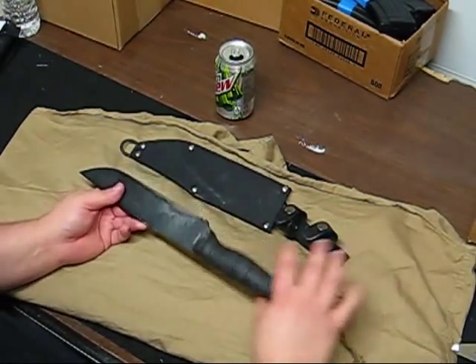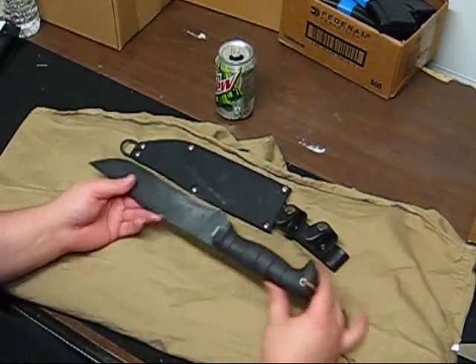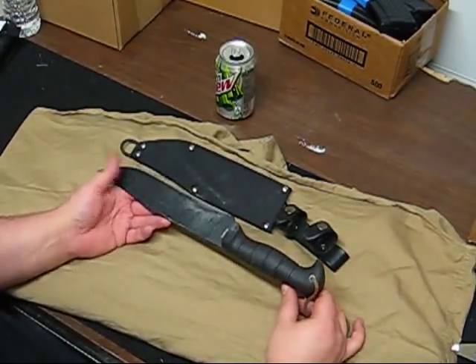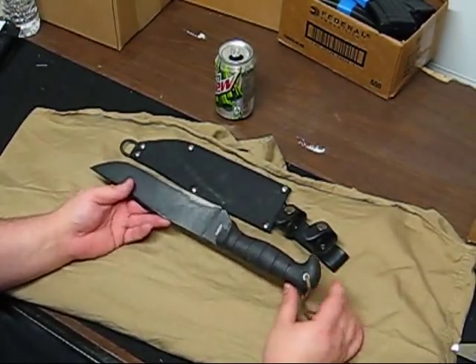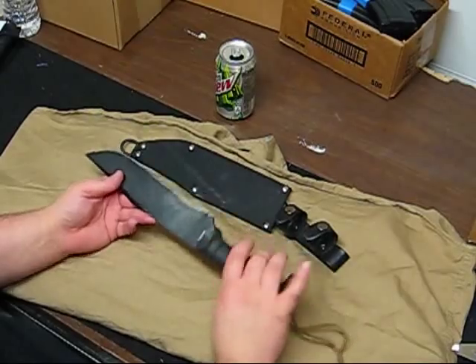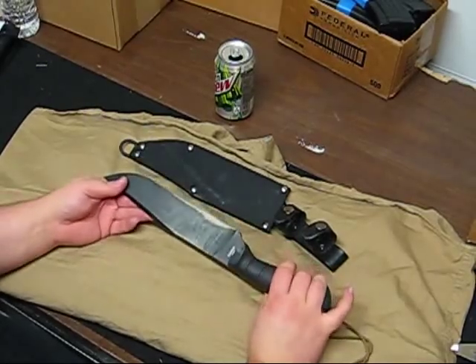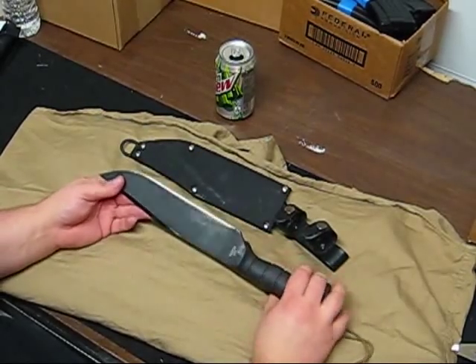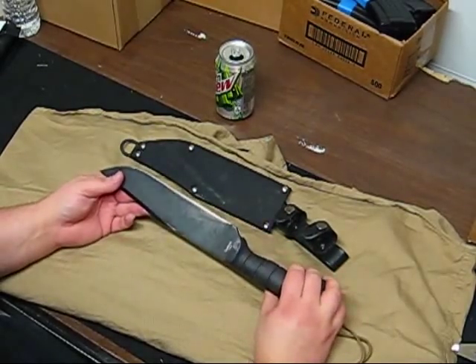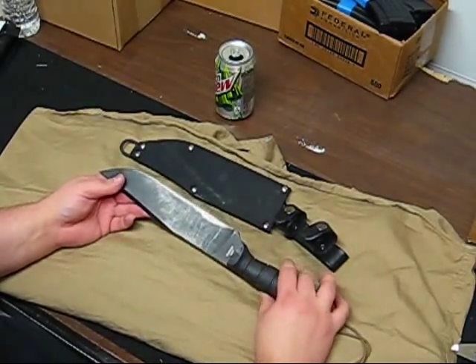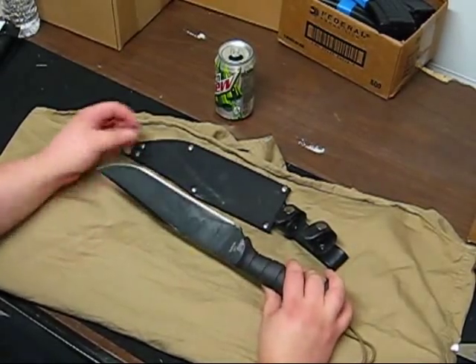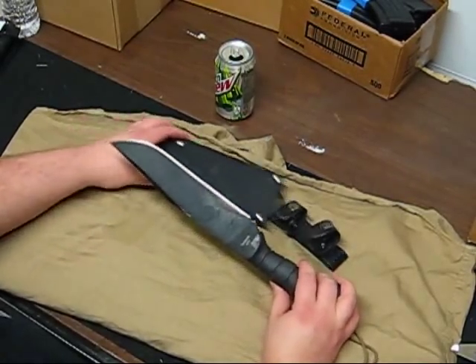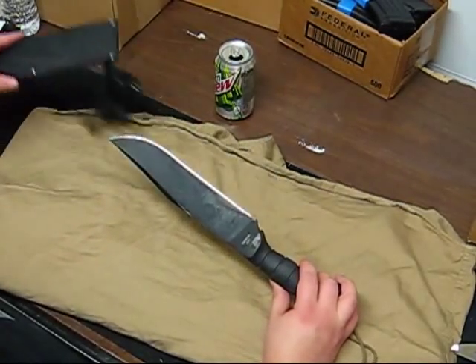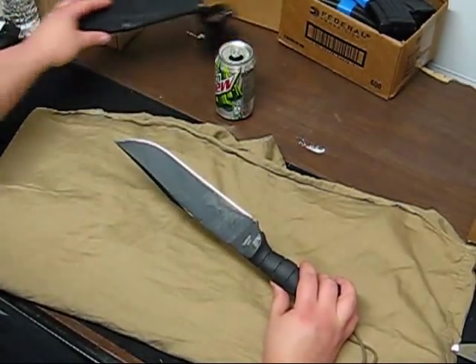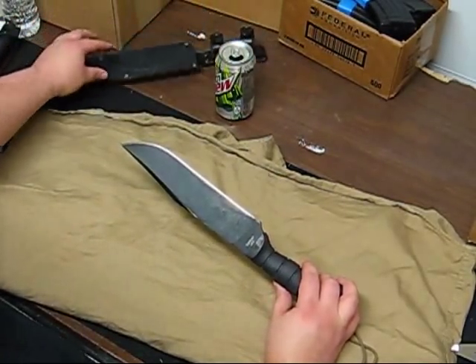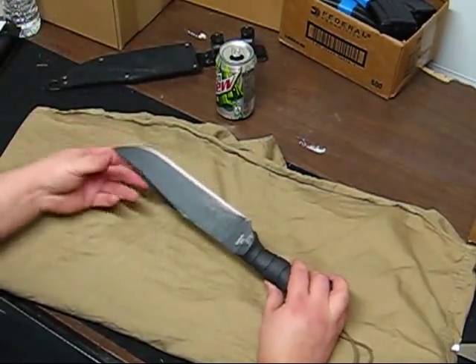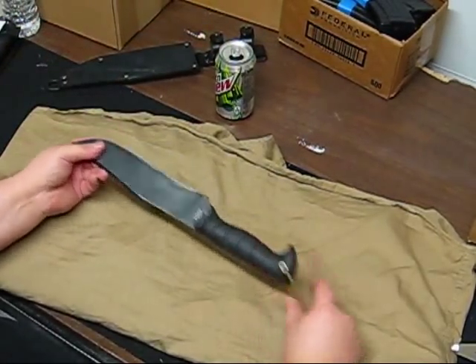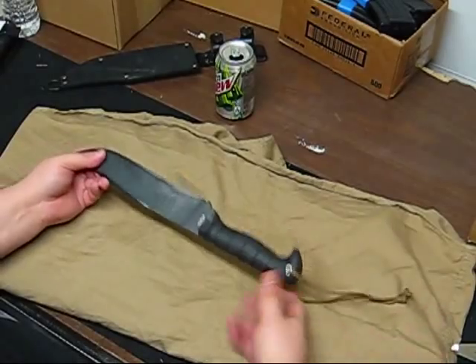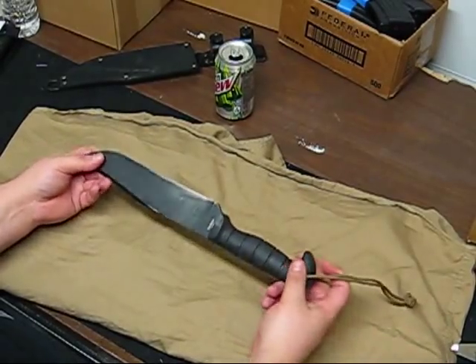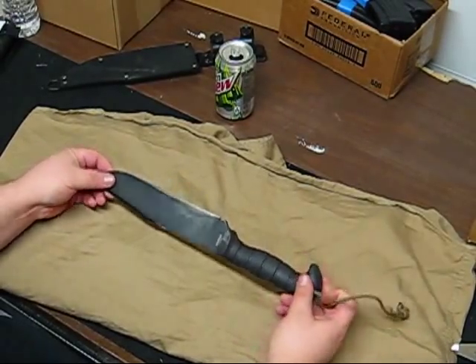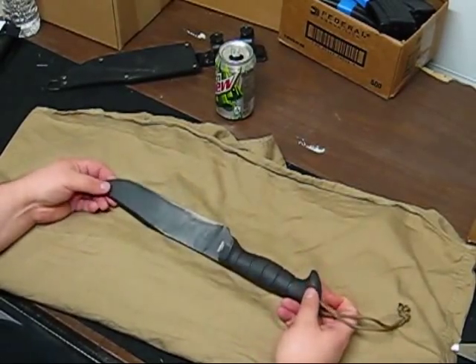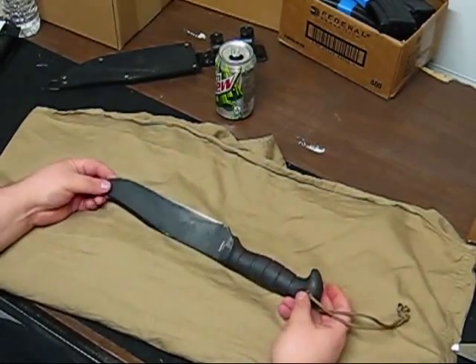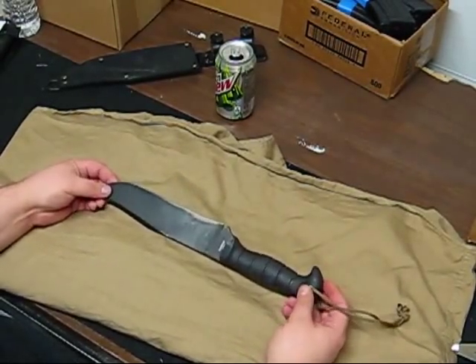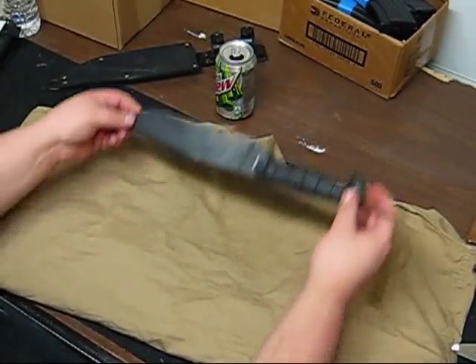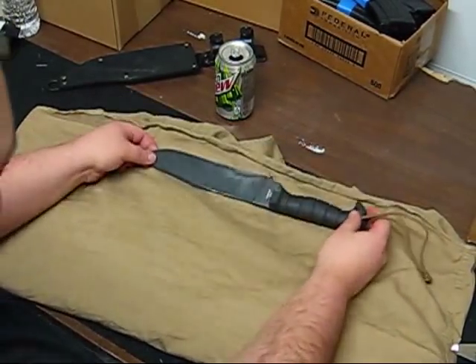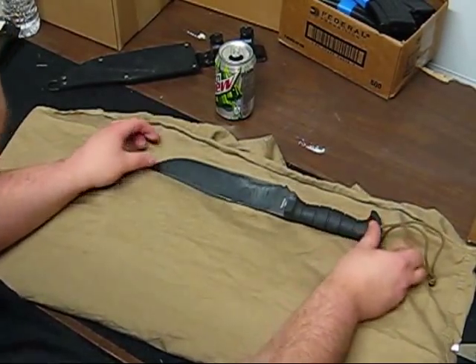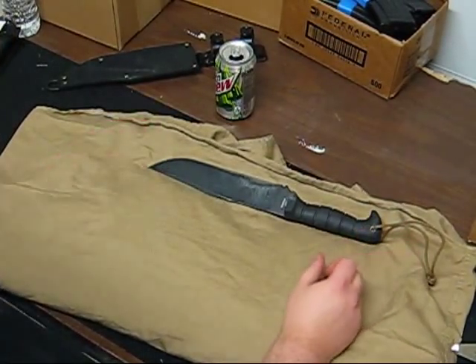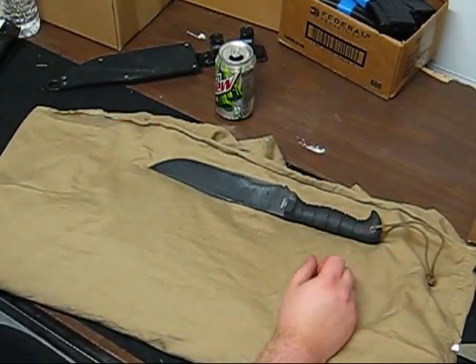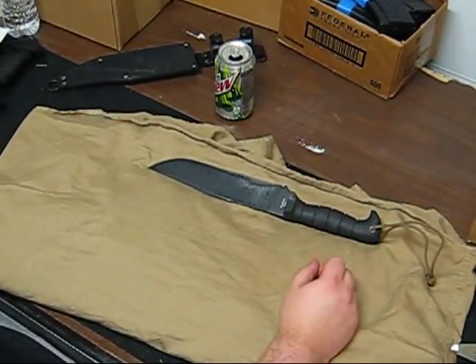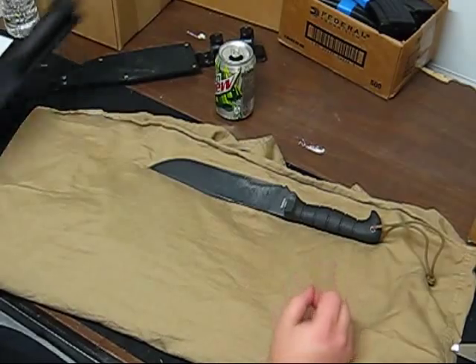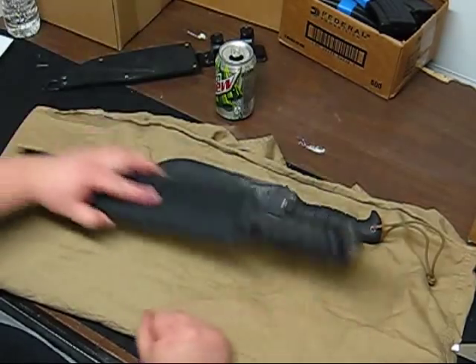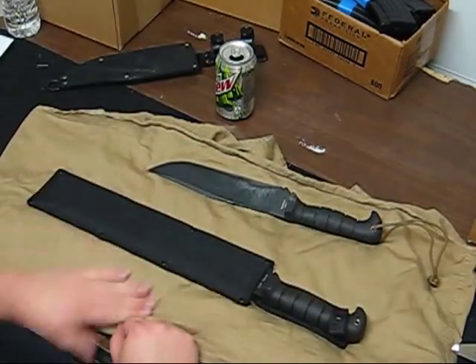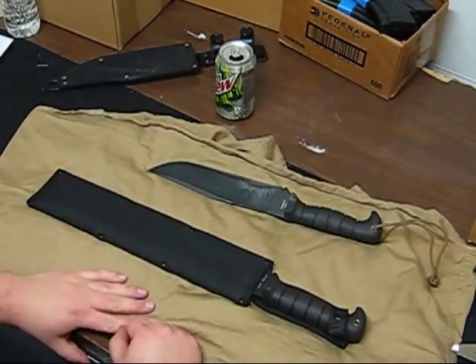Now, if this knife is just too small for you, I found its big brother. Boom — K-Bar Grass Machete.